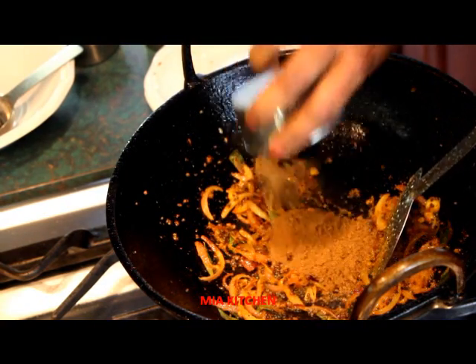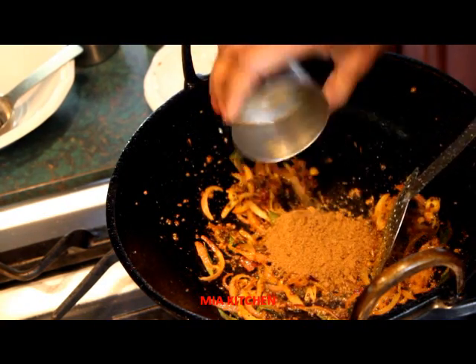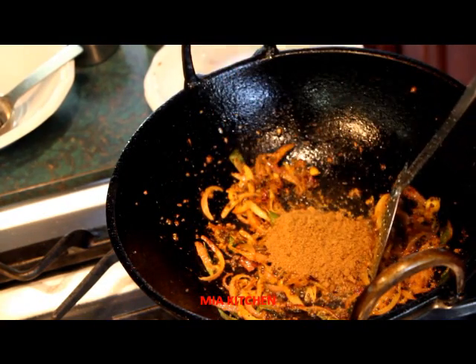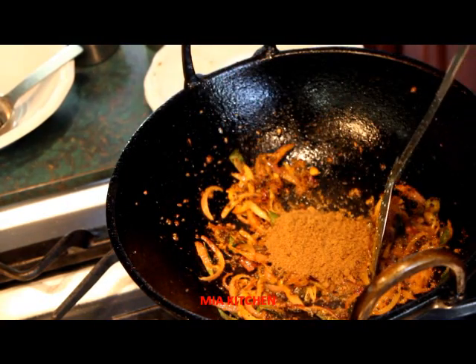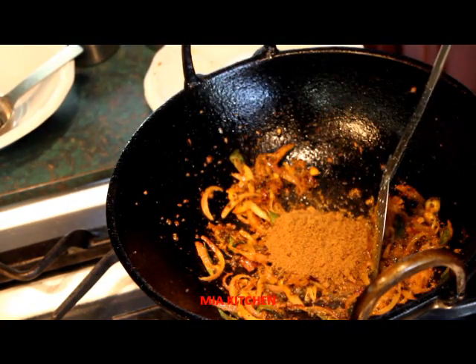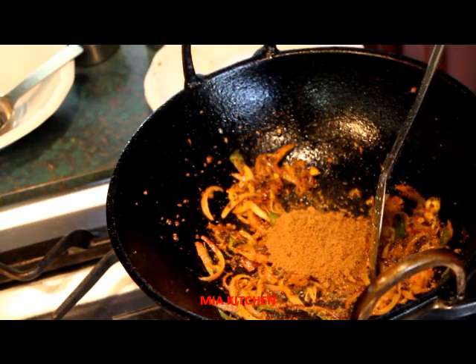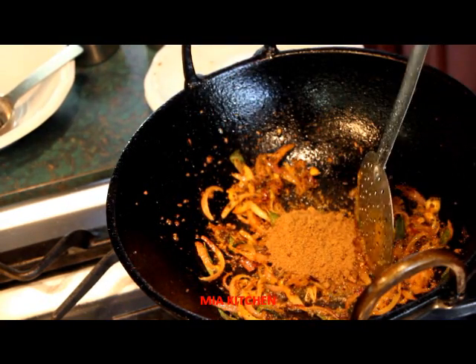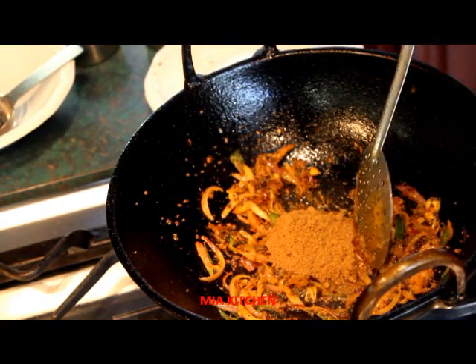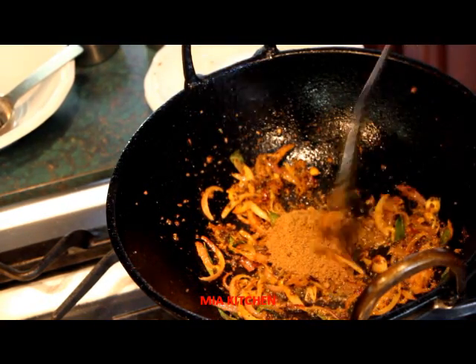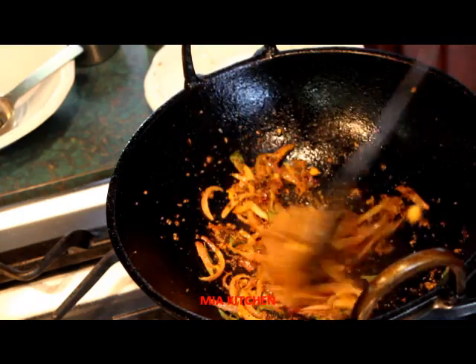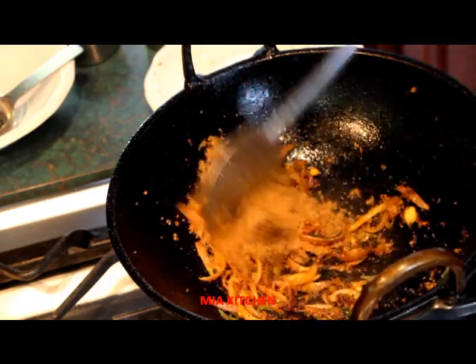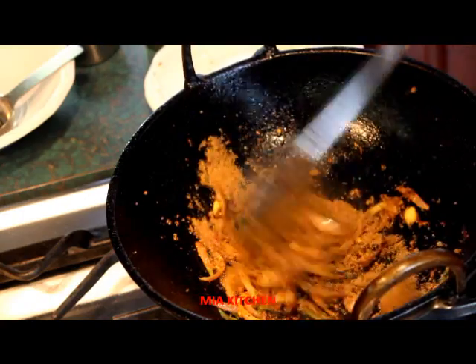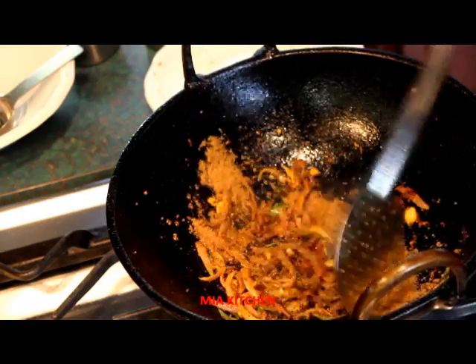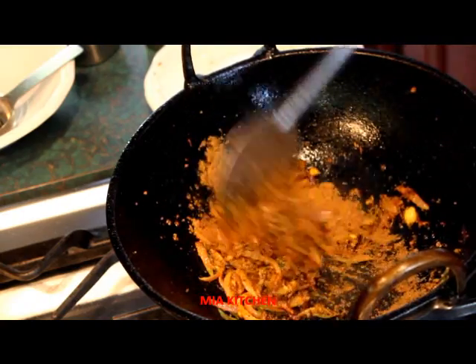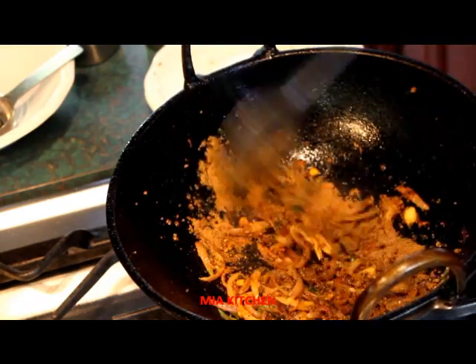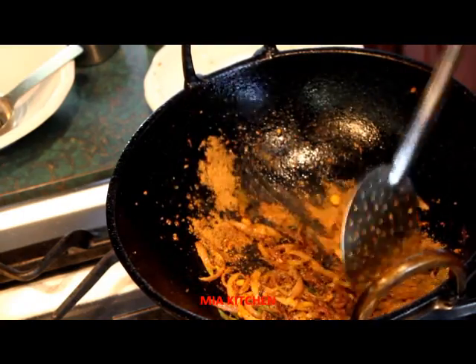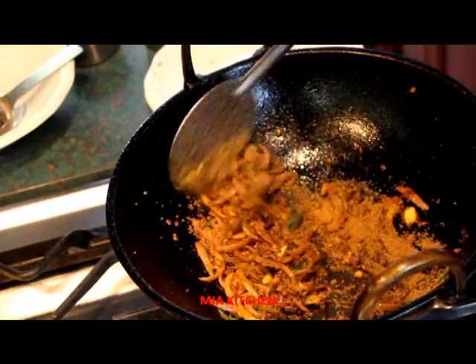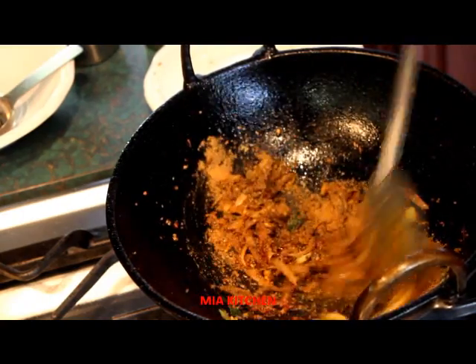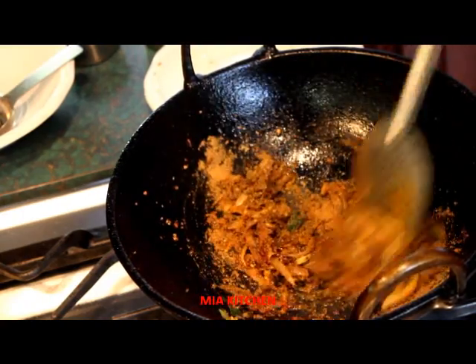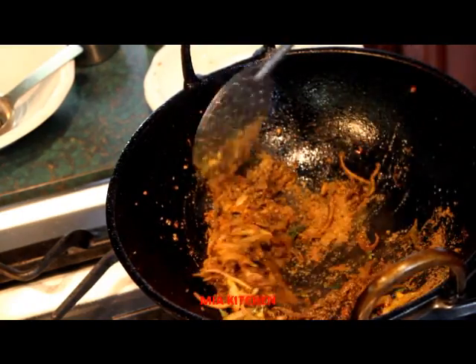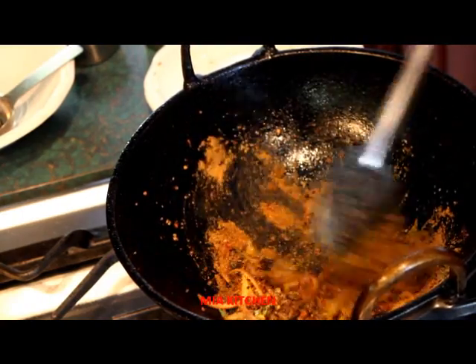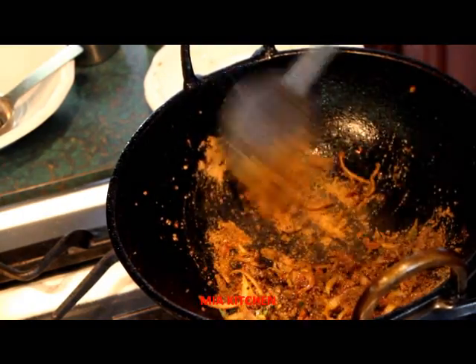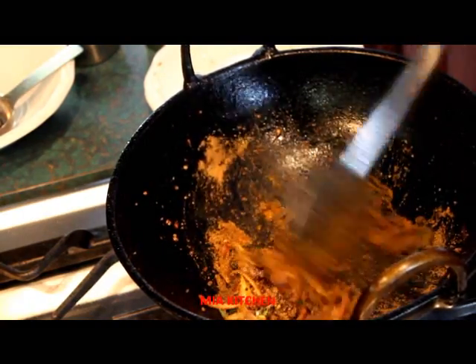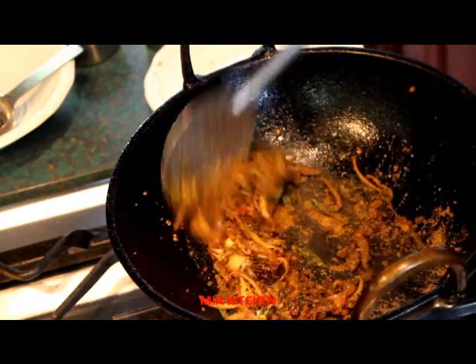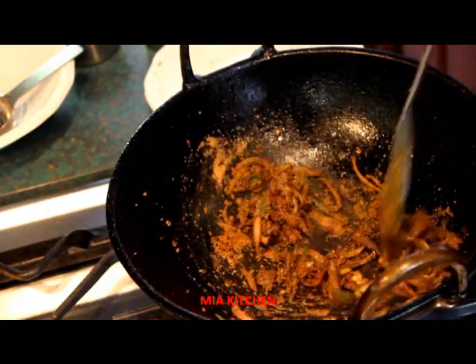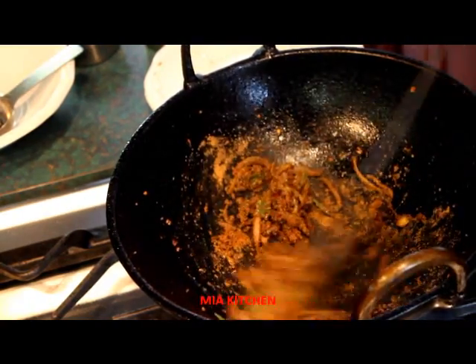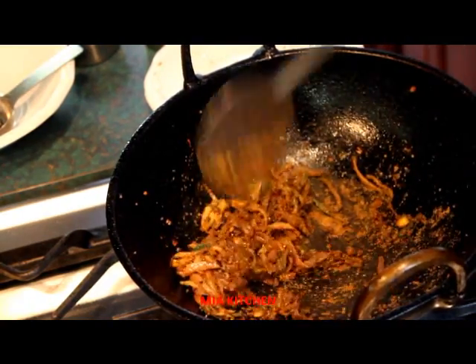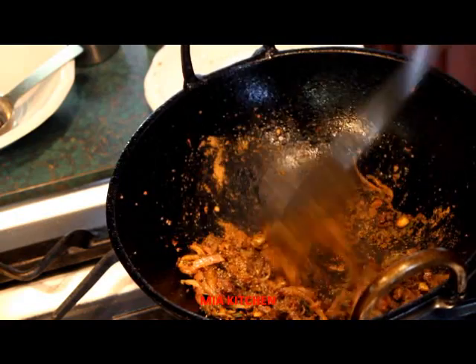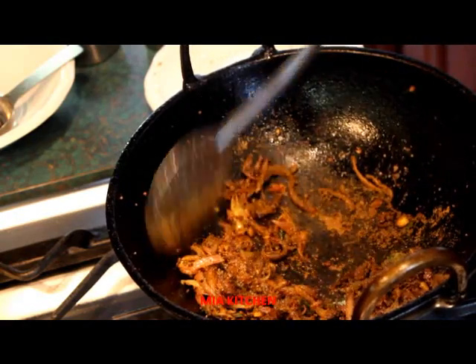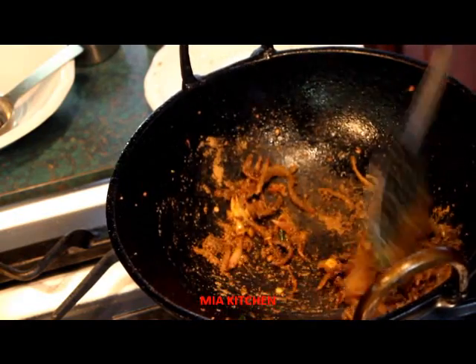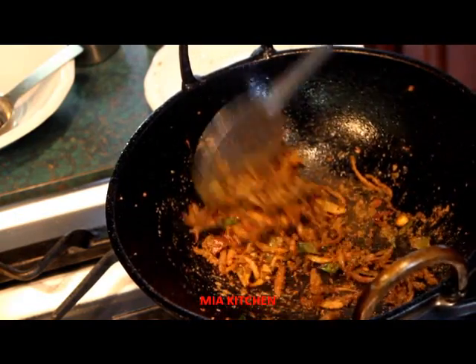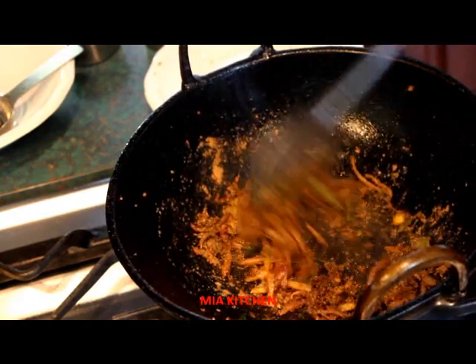This is how to cook the meat. This is how to cook the vegetables.